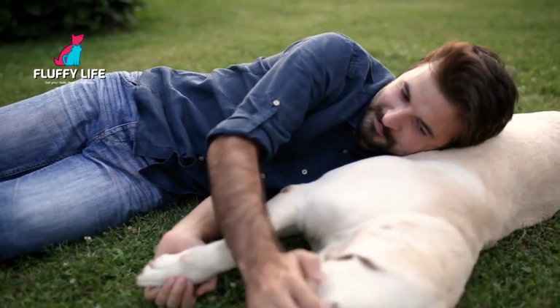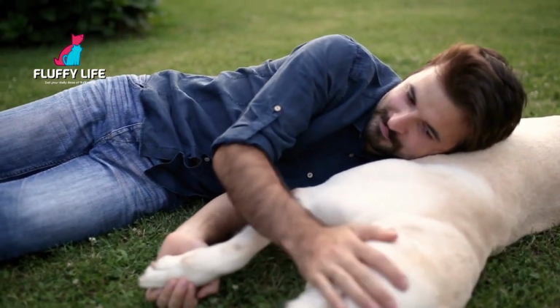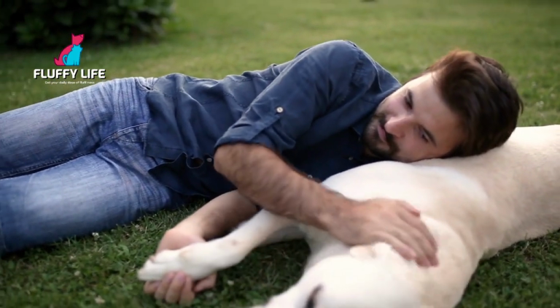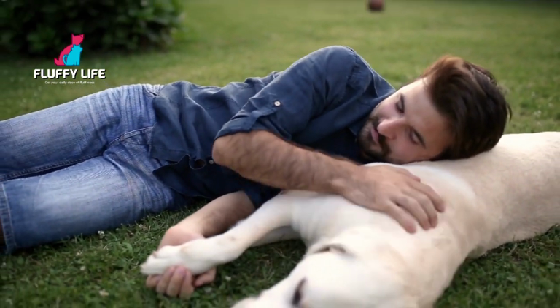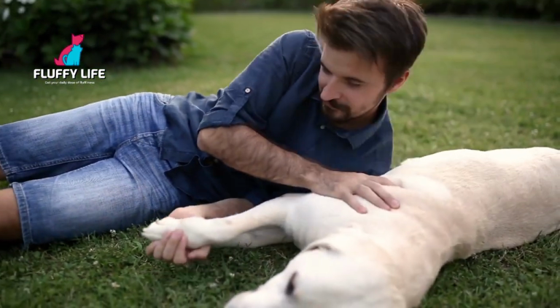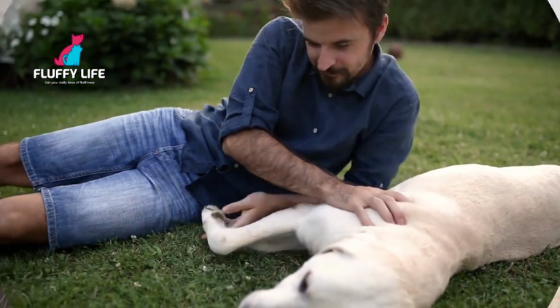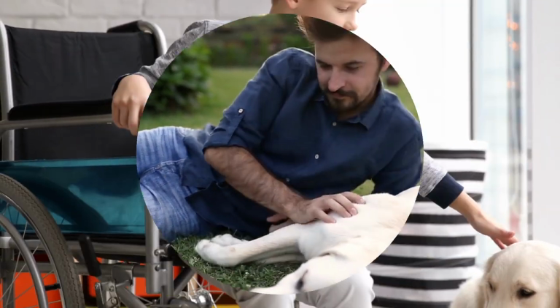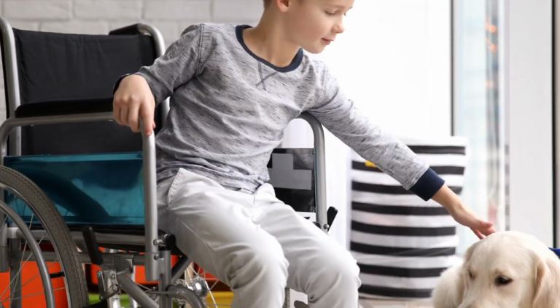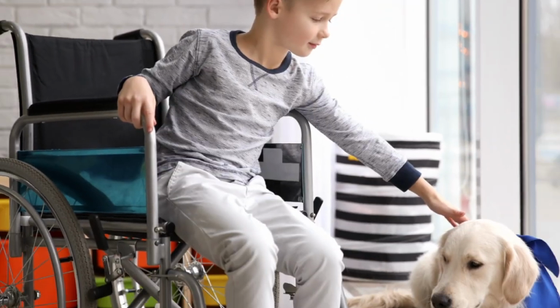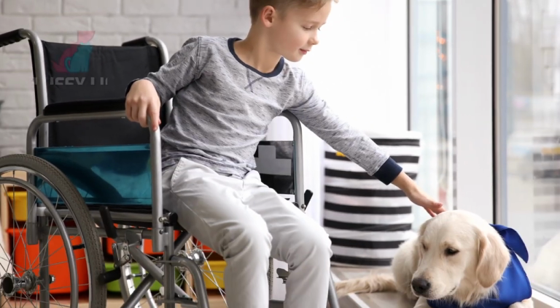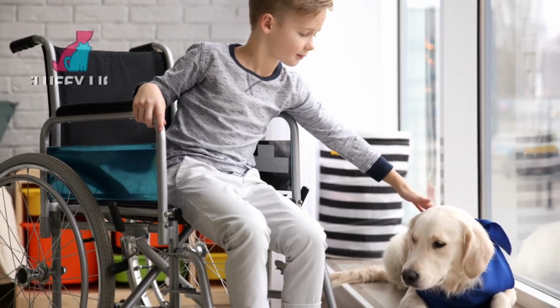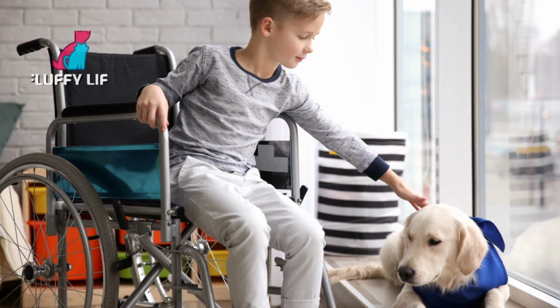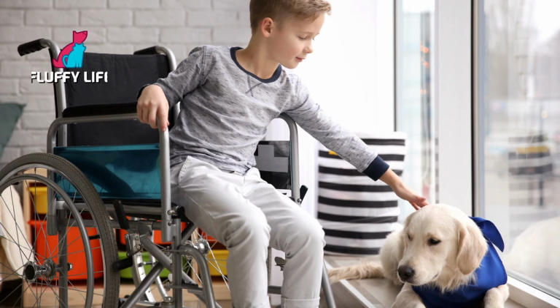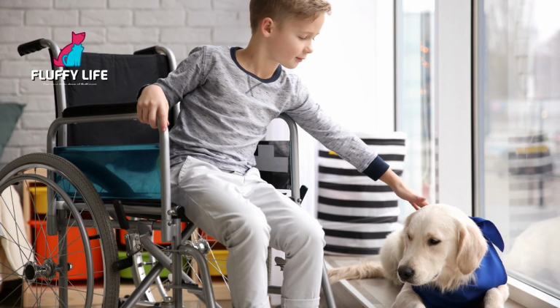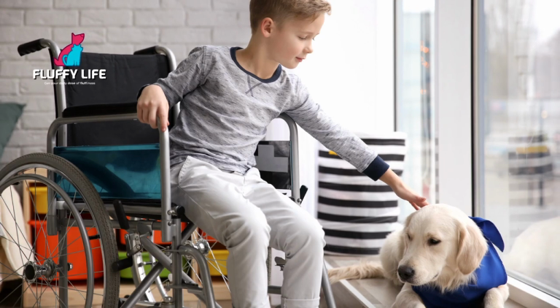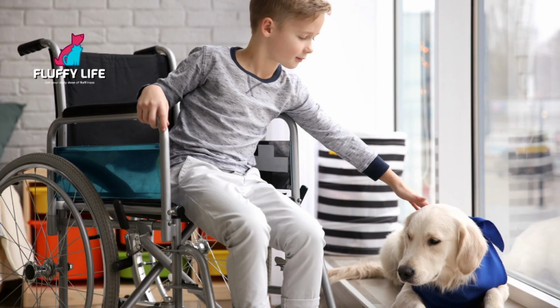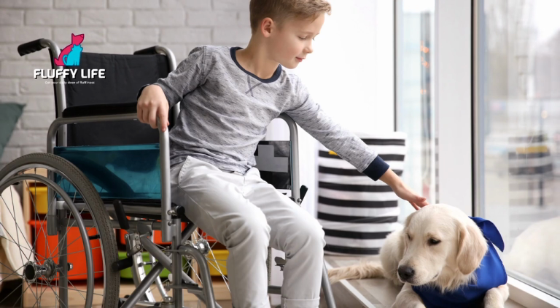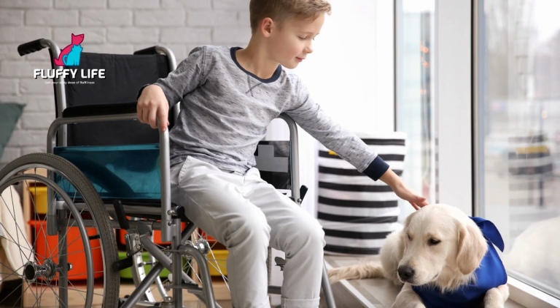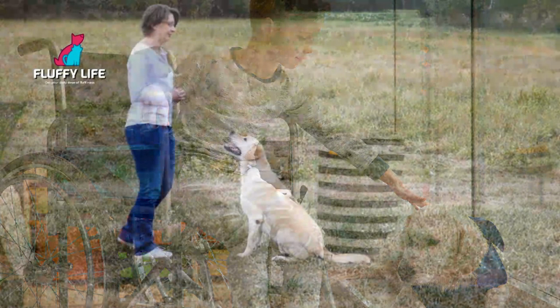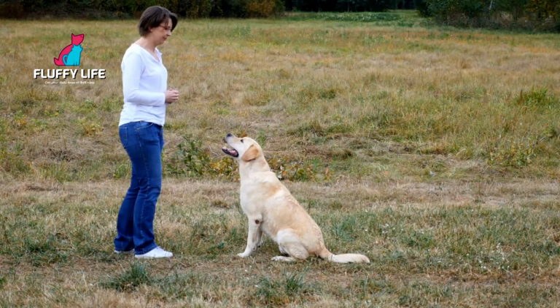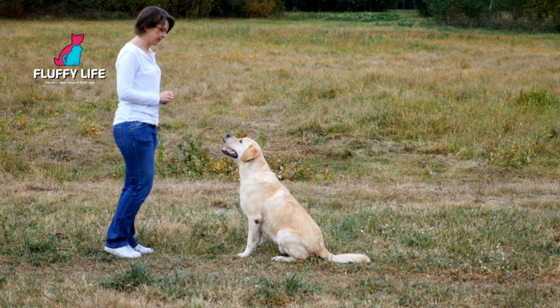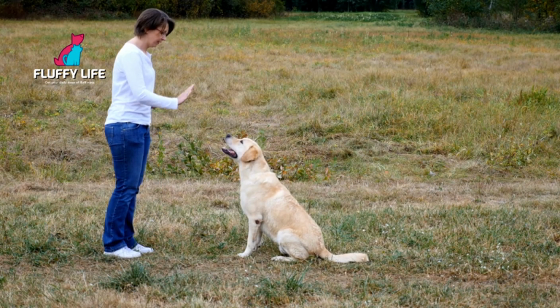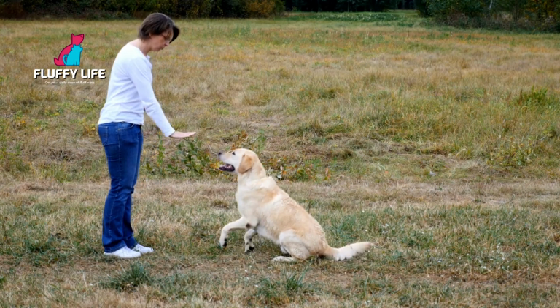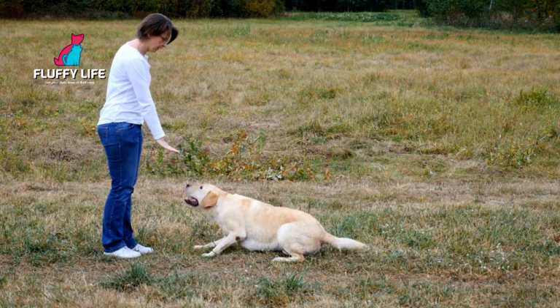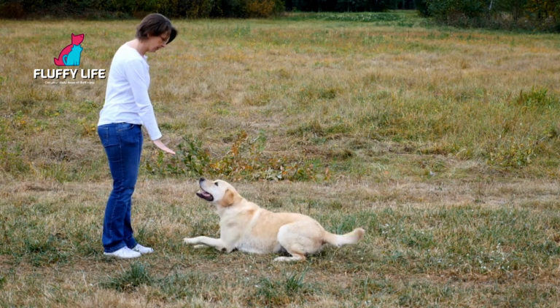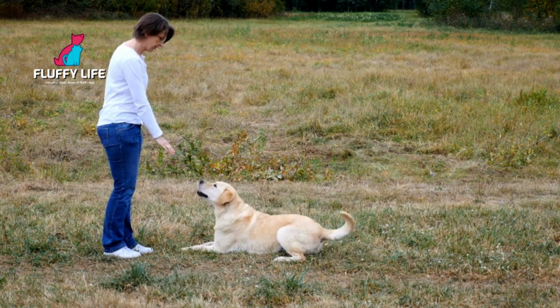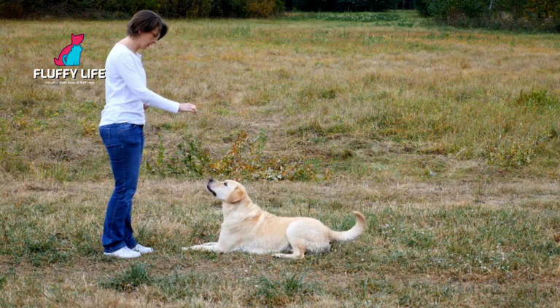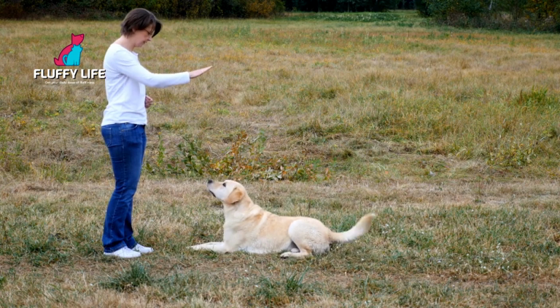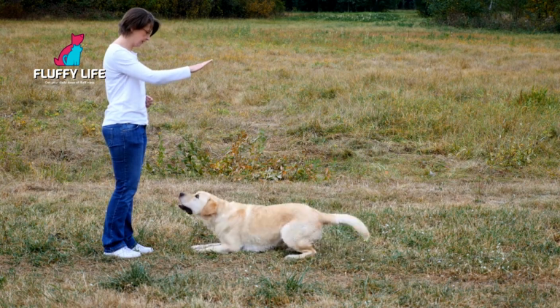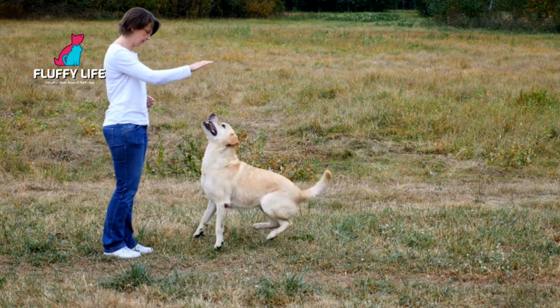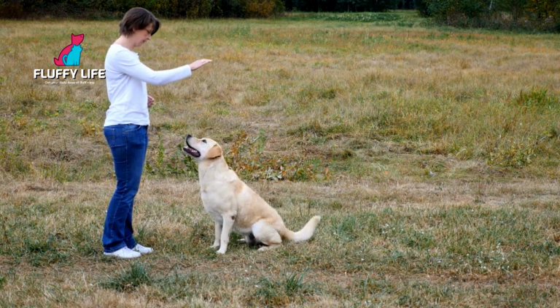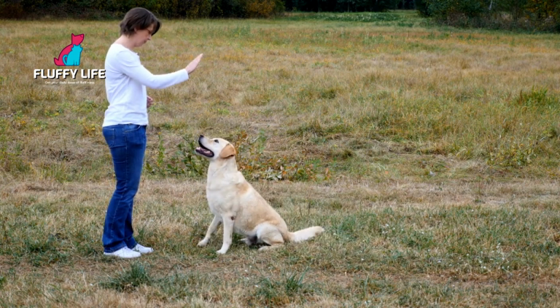Labradors are also used for many other purposes, such as hunting, search and rescue, and as service dogs. Labradors are highly intelligent and trainable, which makes them ideal for these types of jobs.